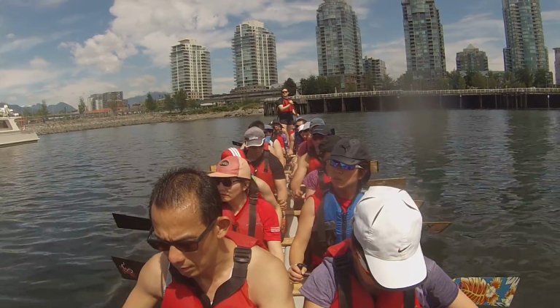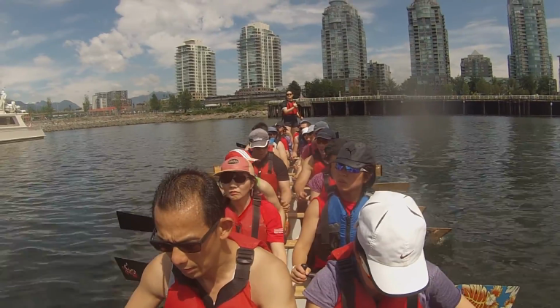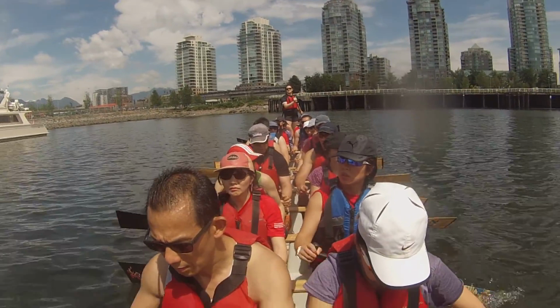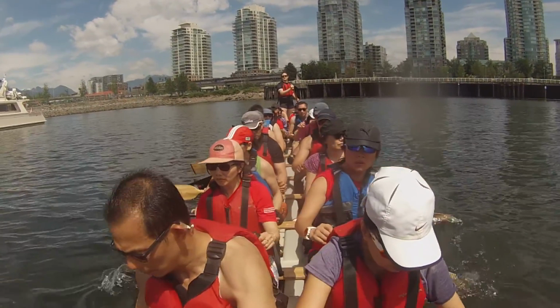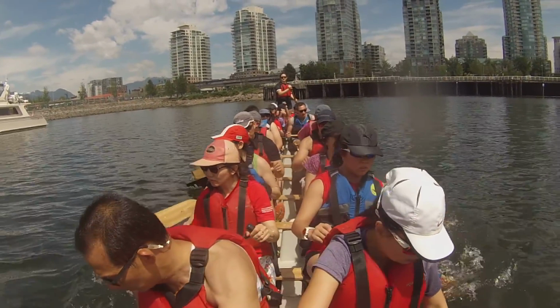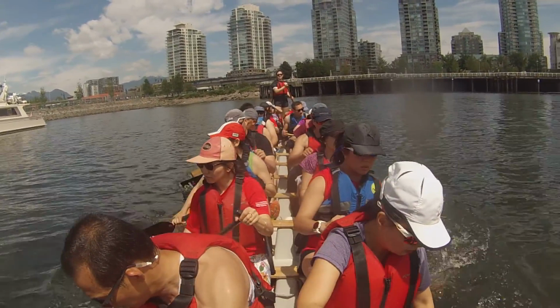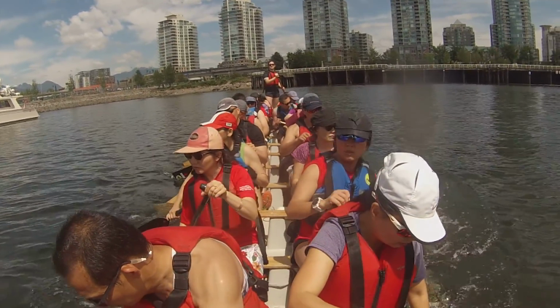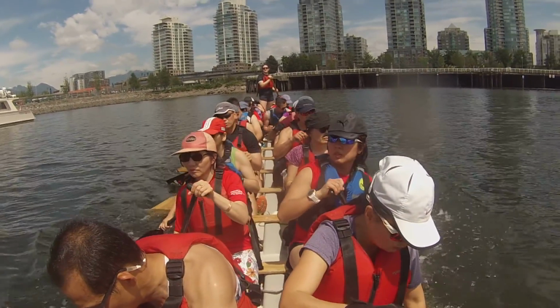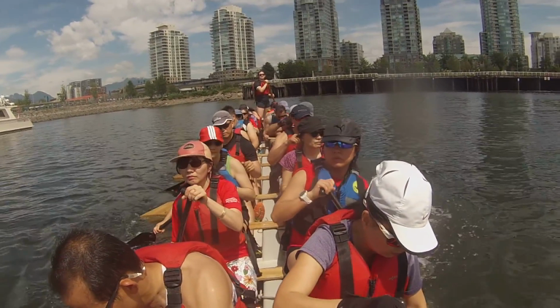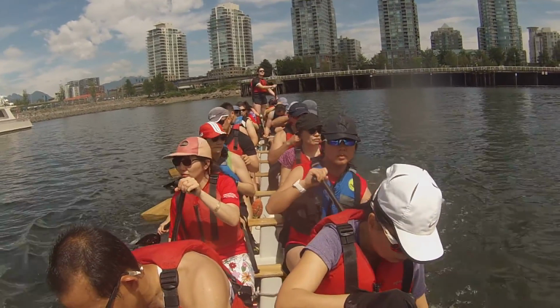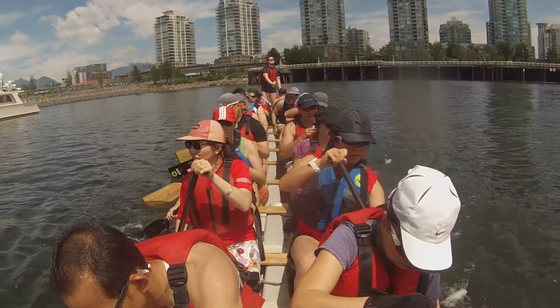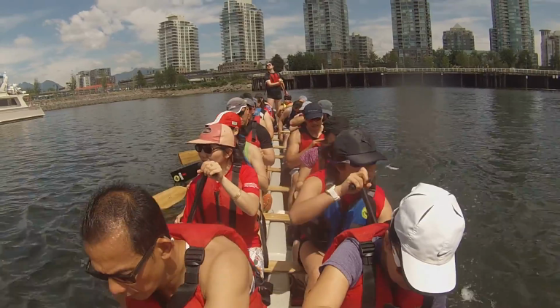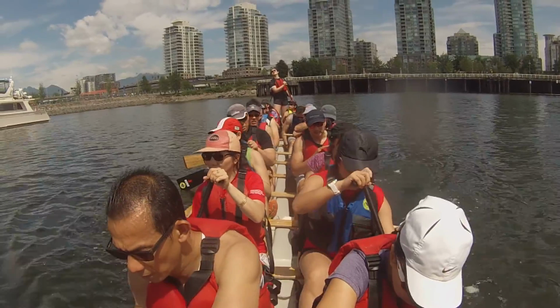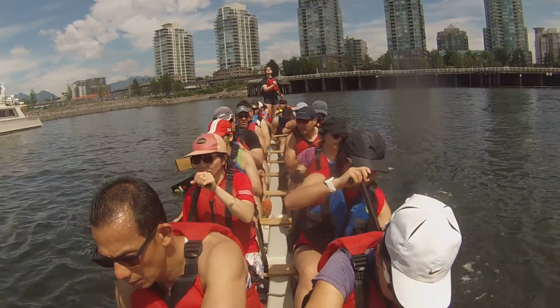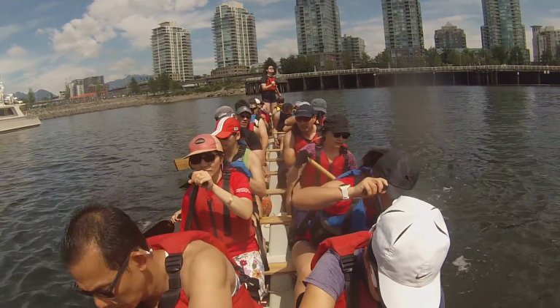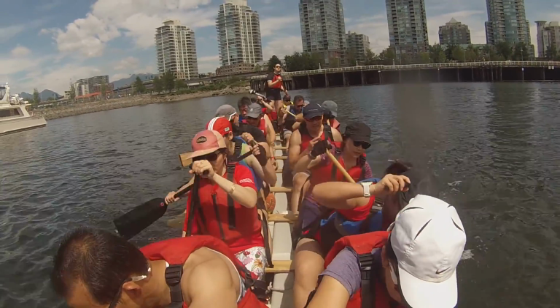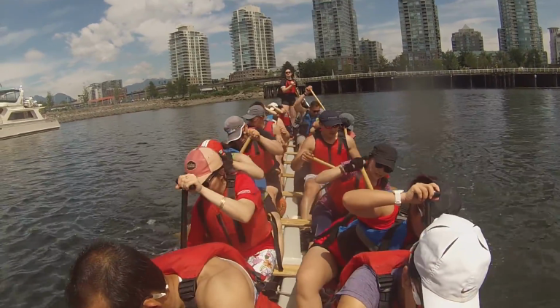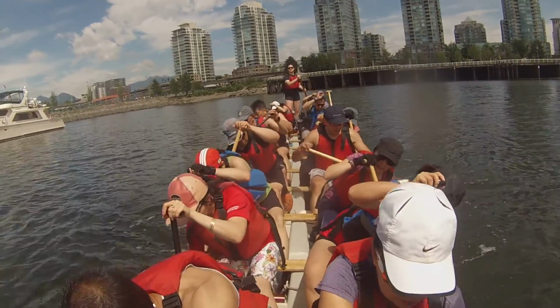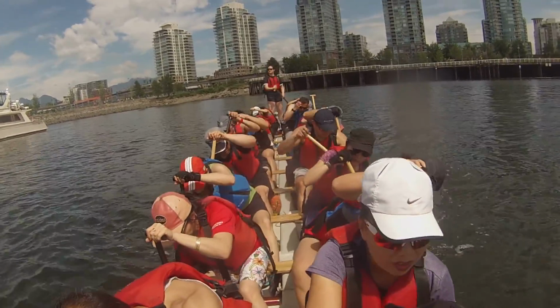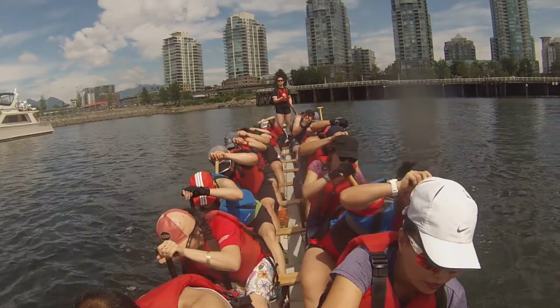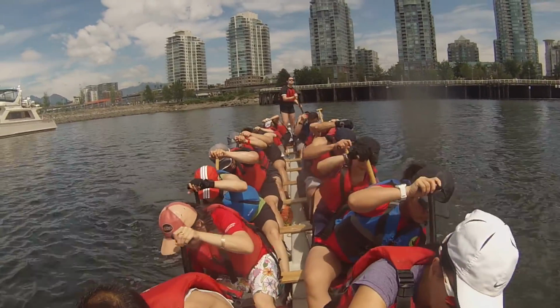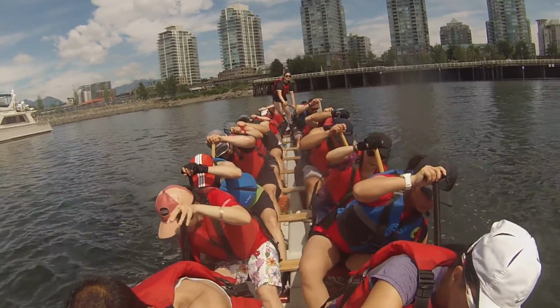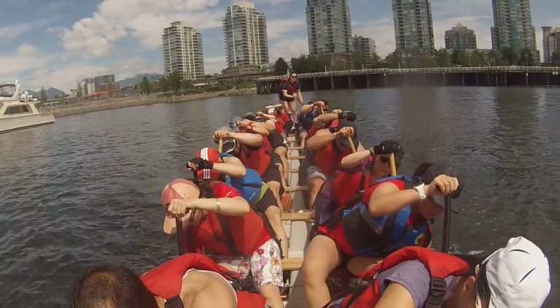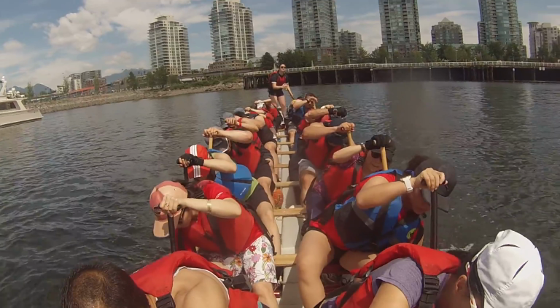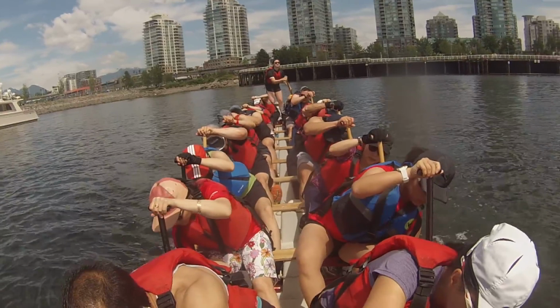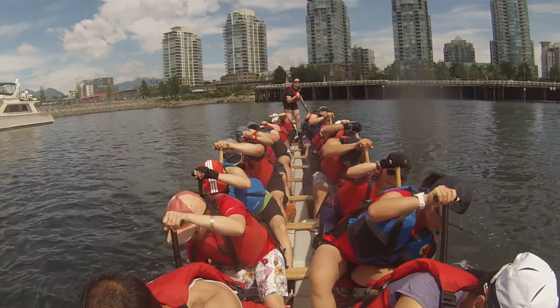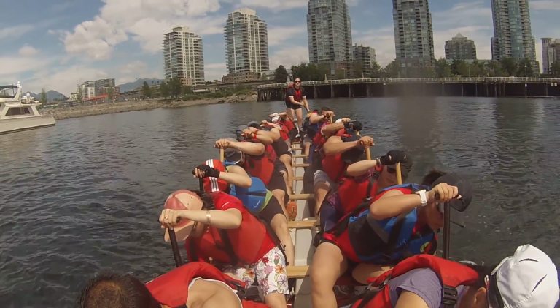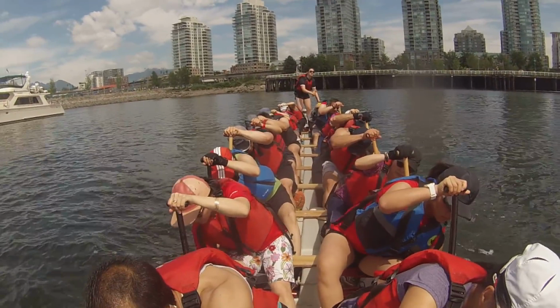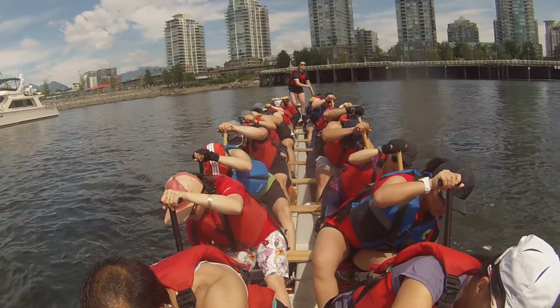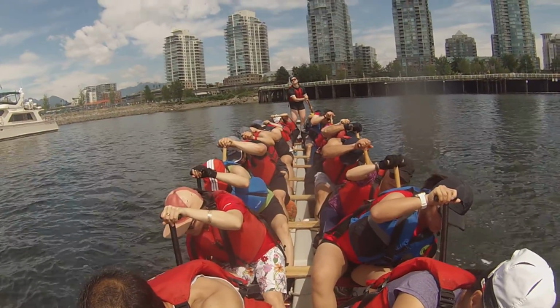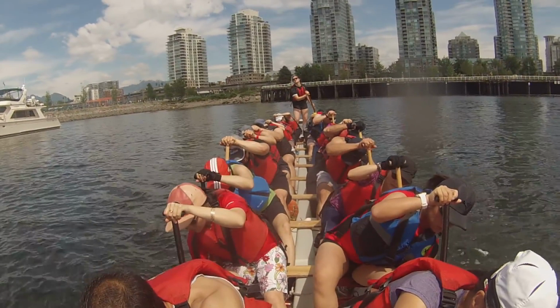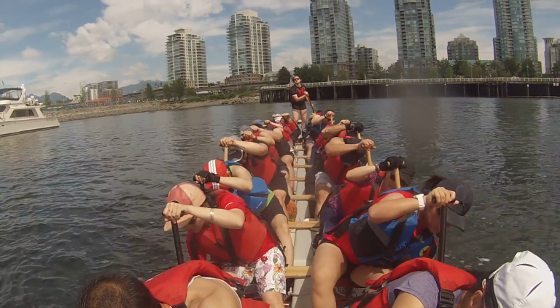Hold. Hold. Okay, hold hard. Are you ready? Paddles, are you ready? Attention.